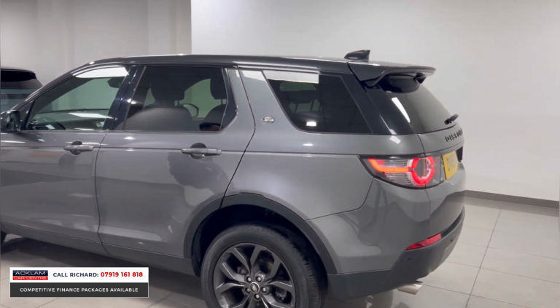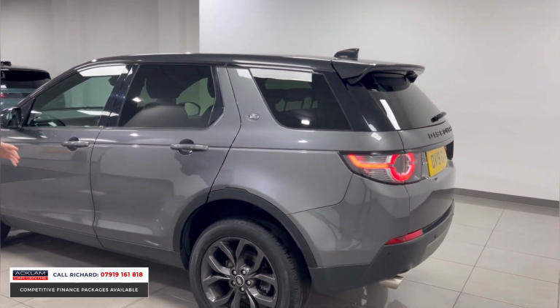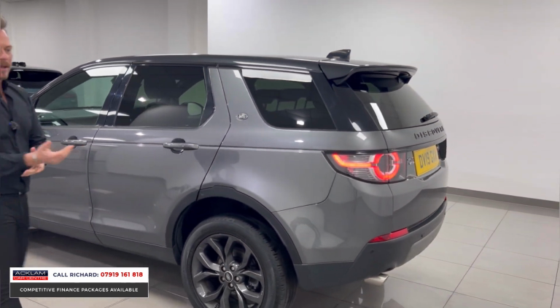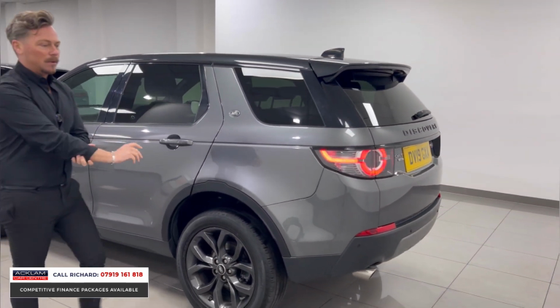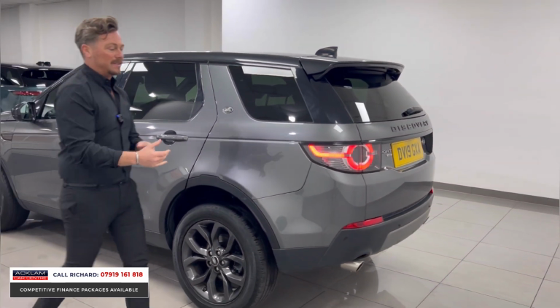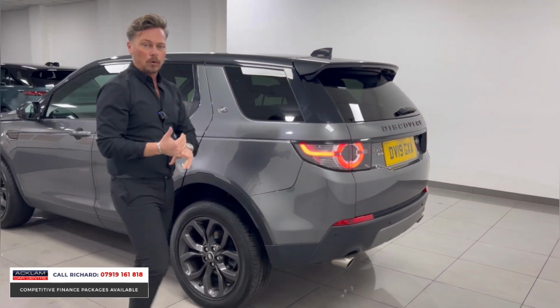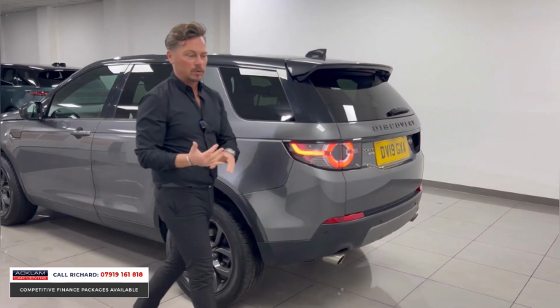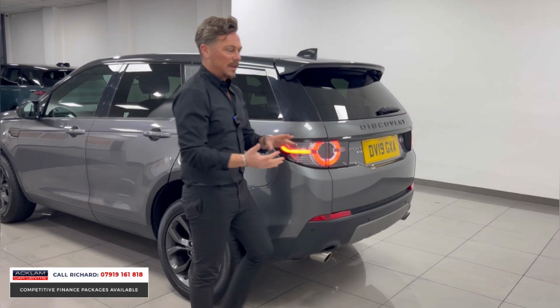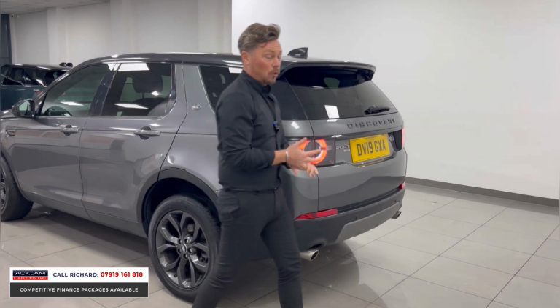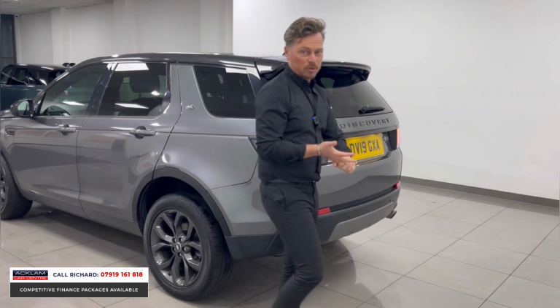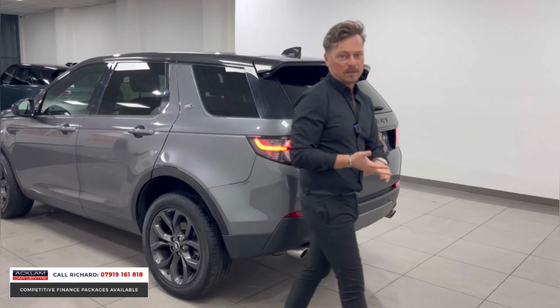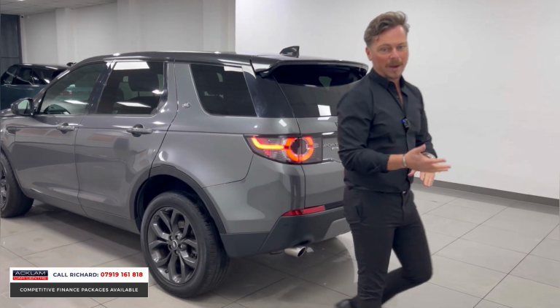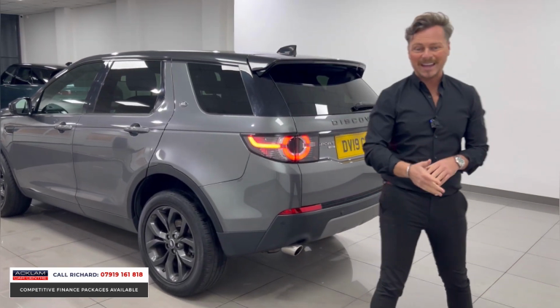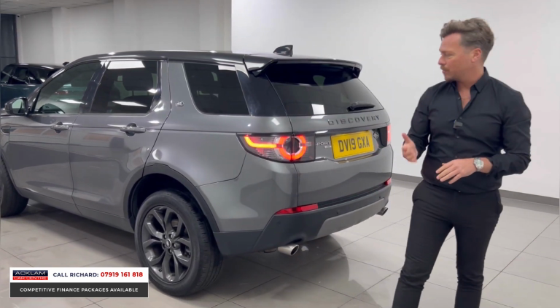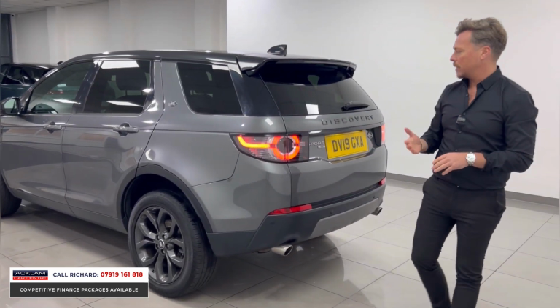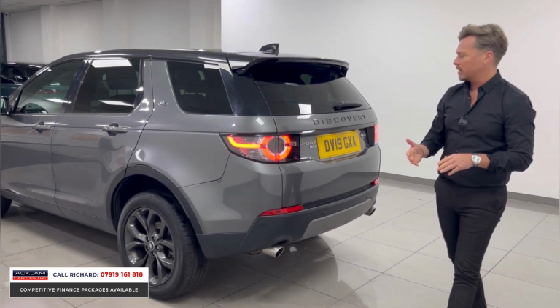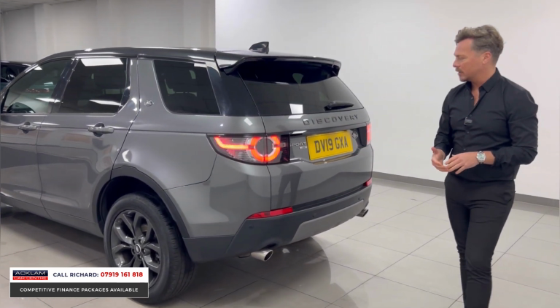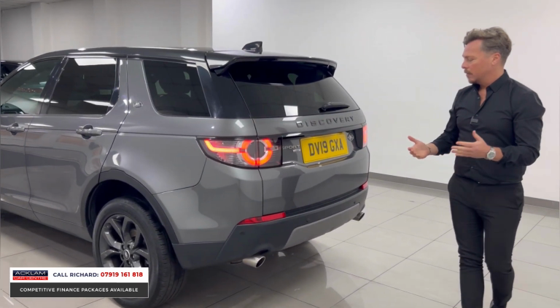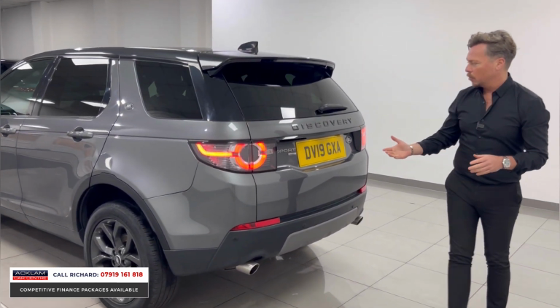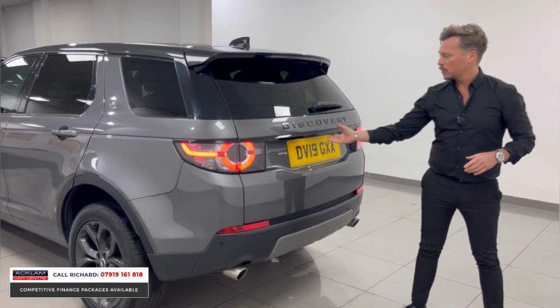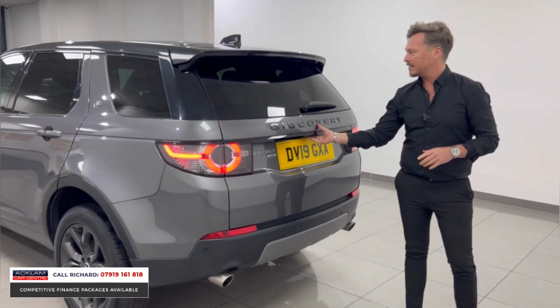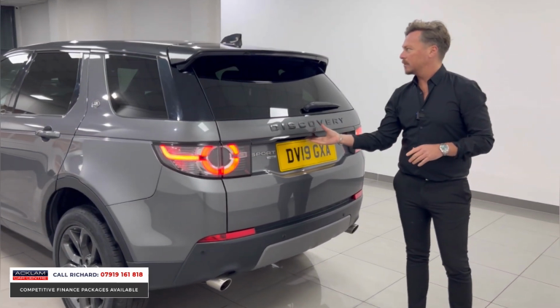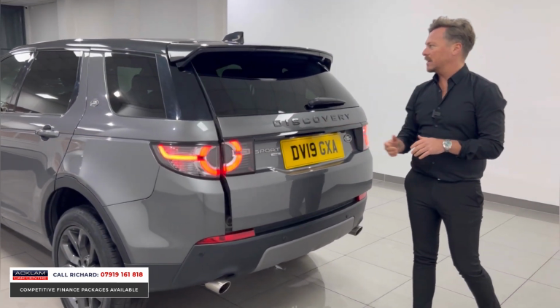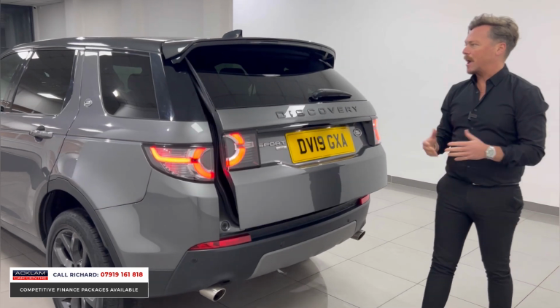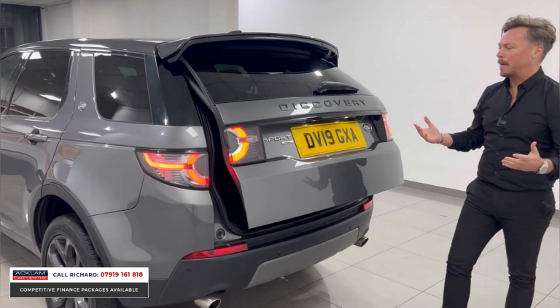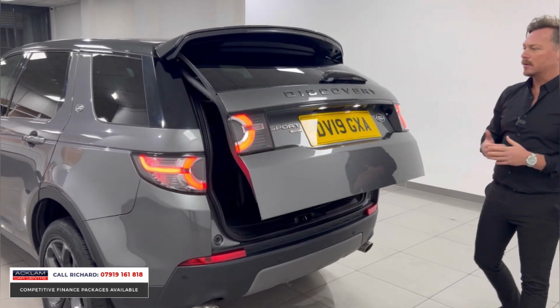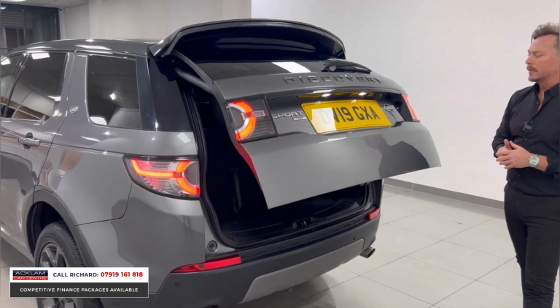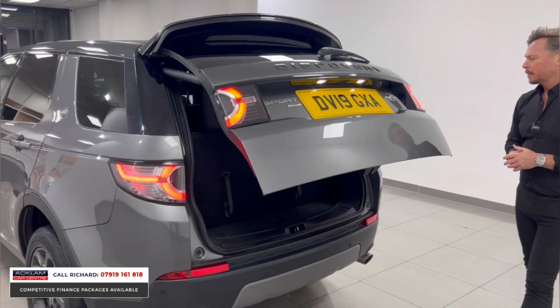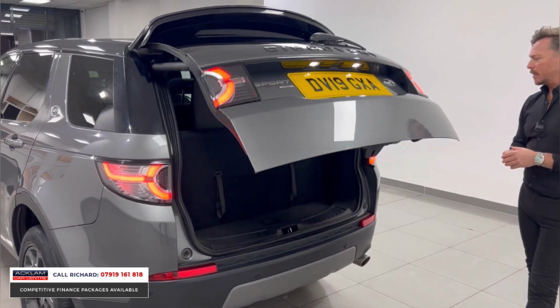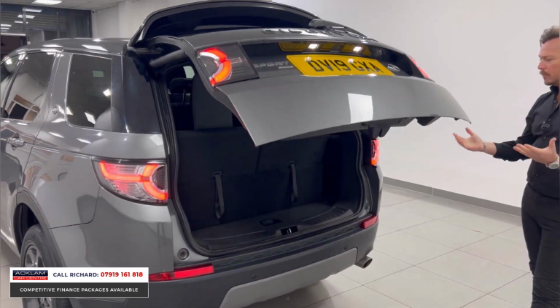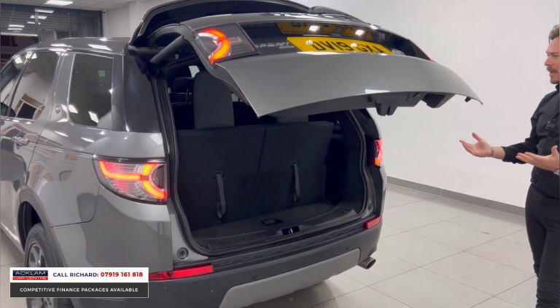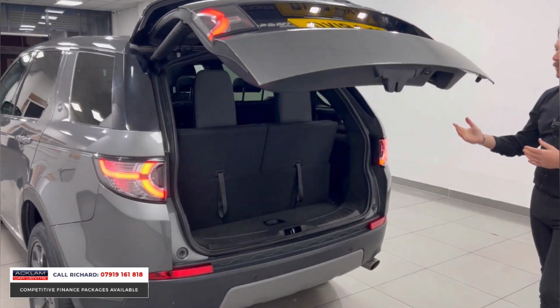It'll come fully prepared by our team, which means it'll go through an MOT and a service if required — tyres, brakes, whatever it needs. If you look at the space element to these, they are fabulous.